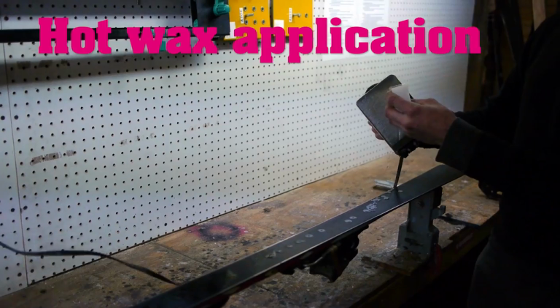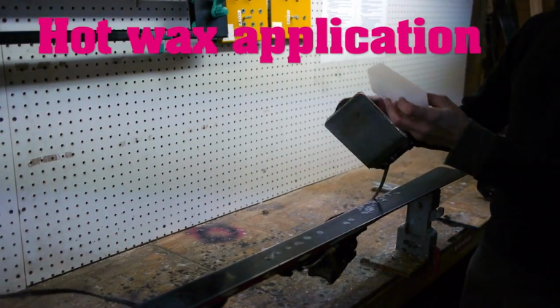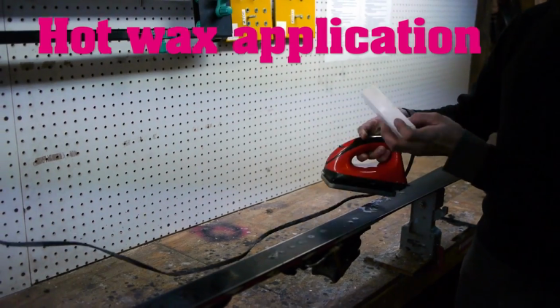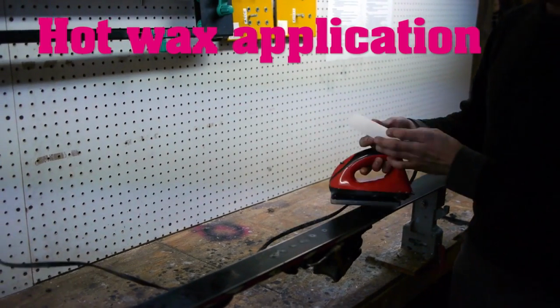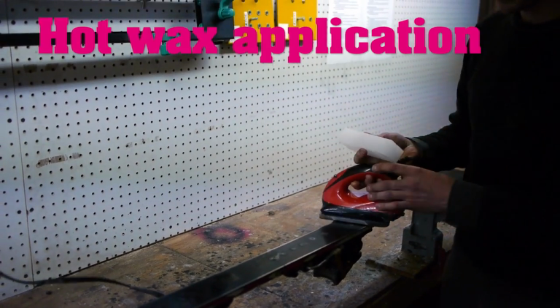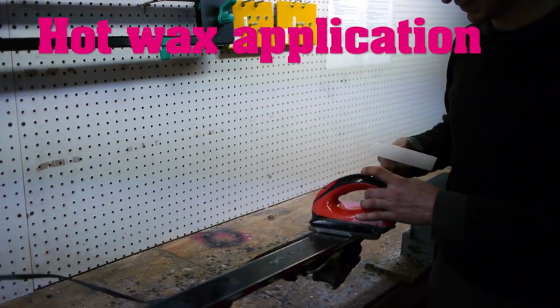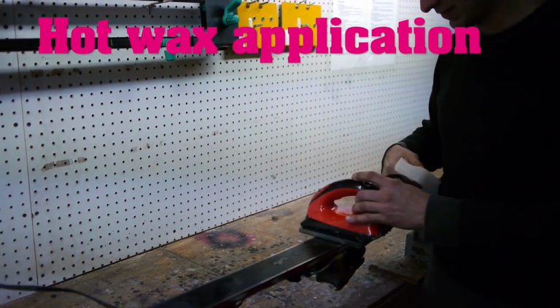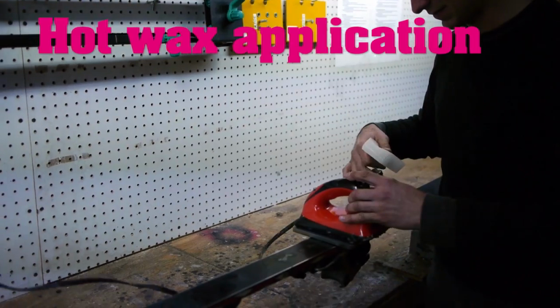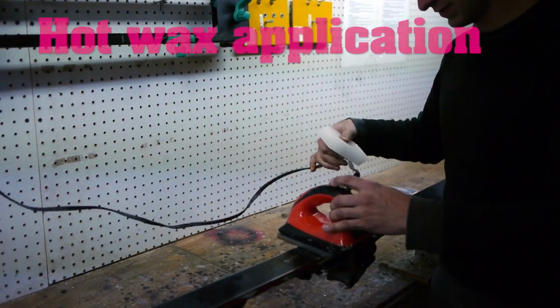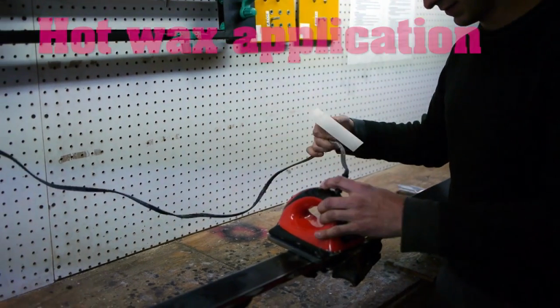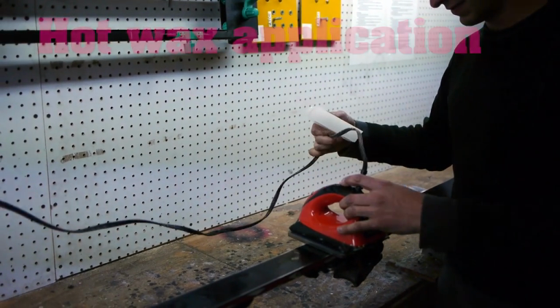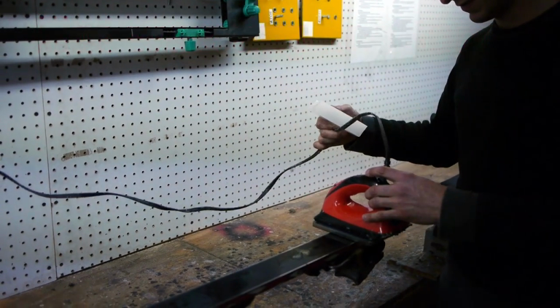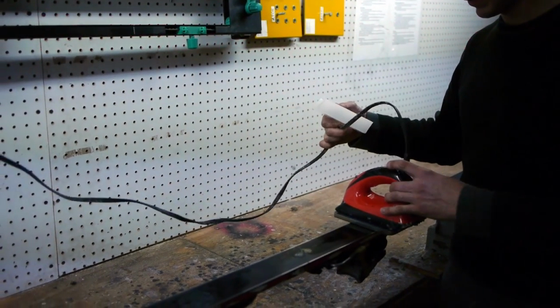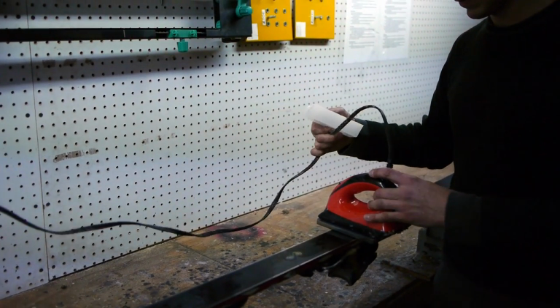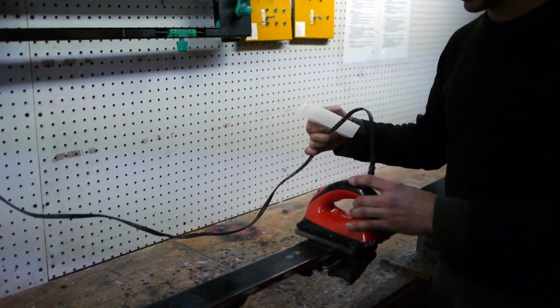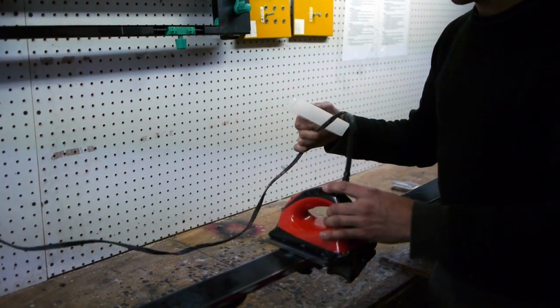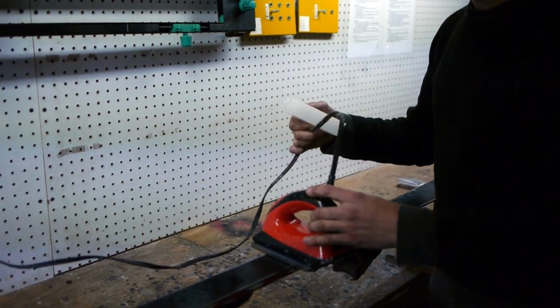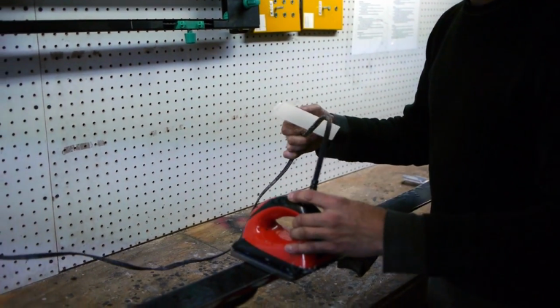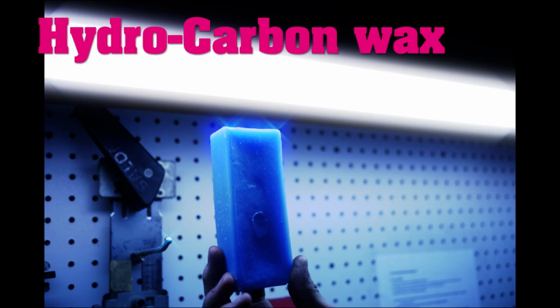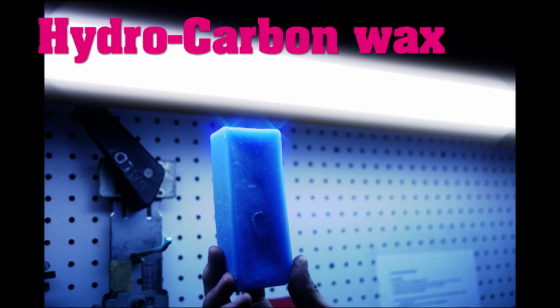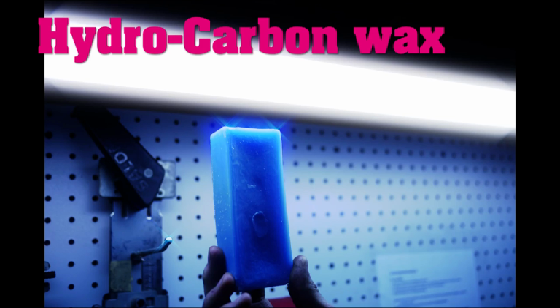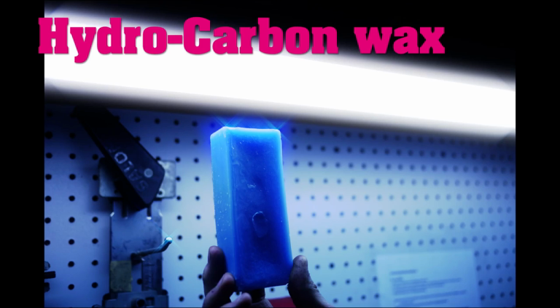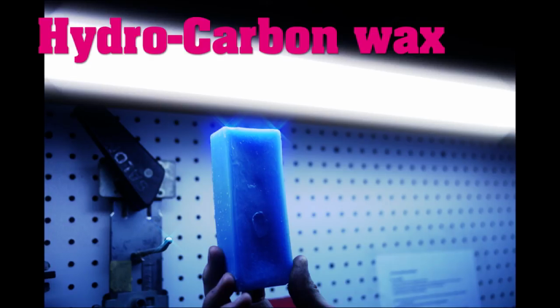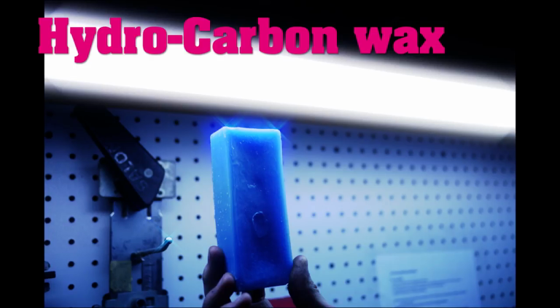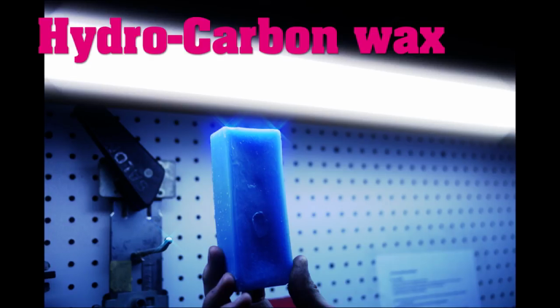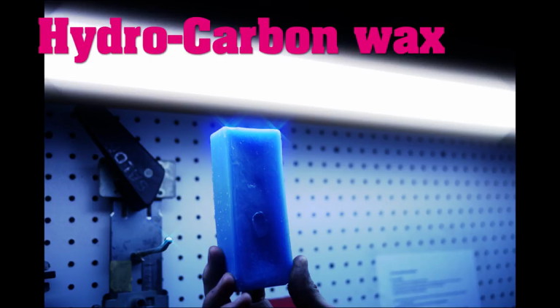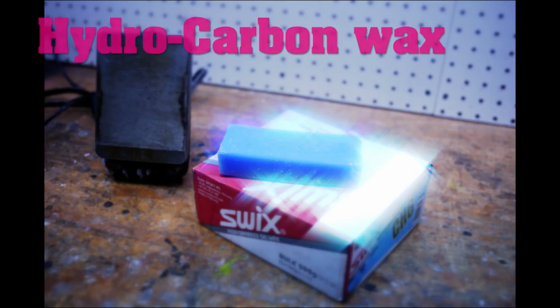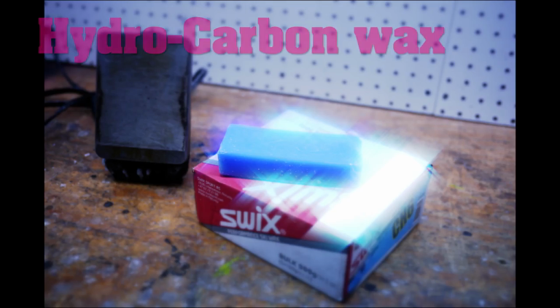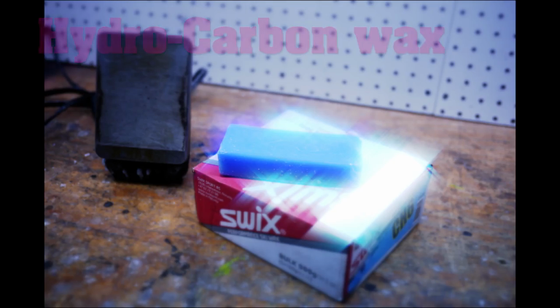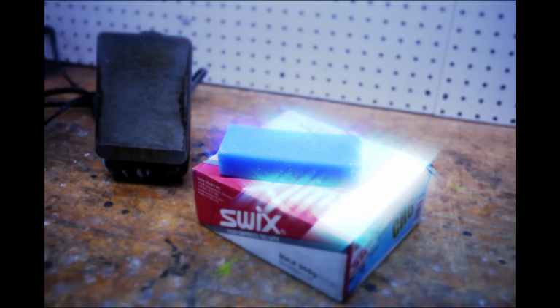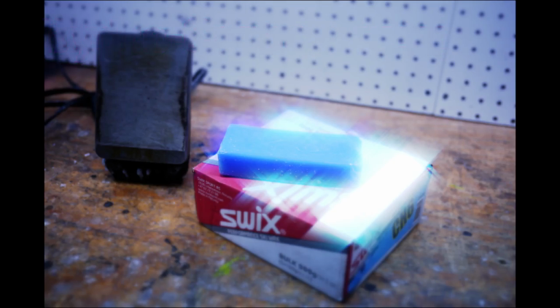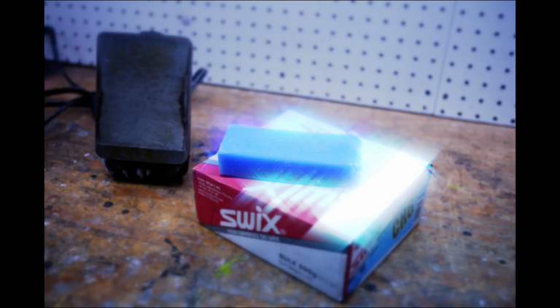All of our tunes are finished with a universal hot wax to ensure a base that glides over the snow at any temperature. High performance tune-ups also receive a hydrocarbon wax topcoat to increase speed.